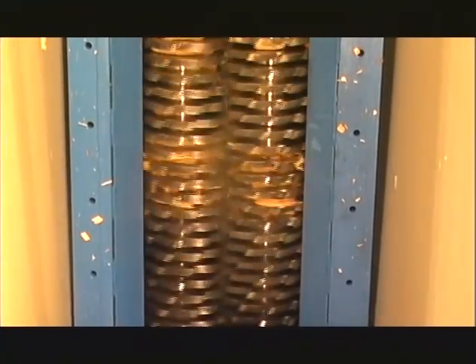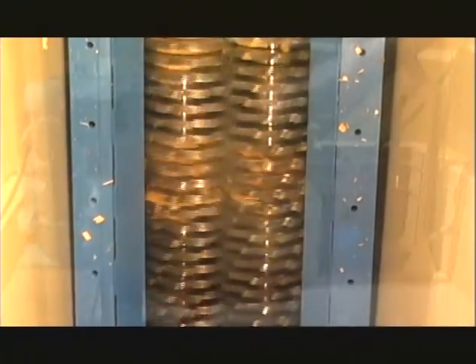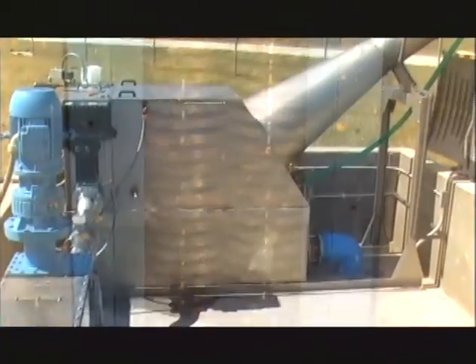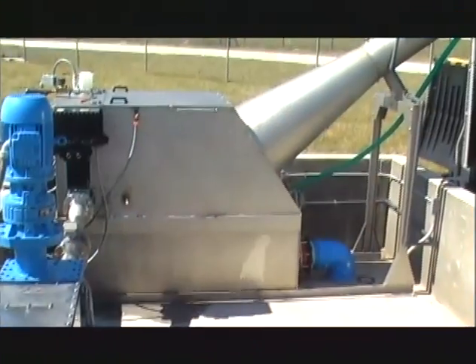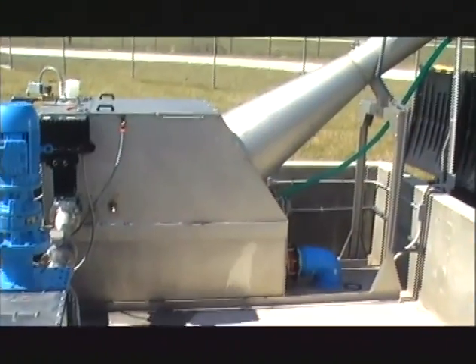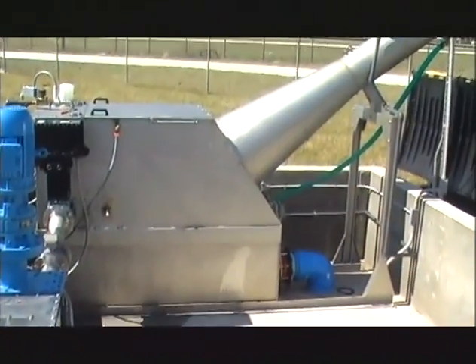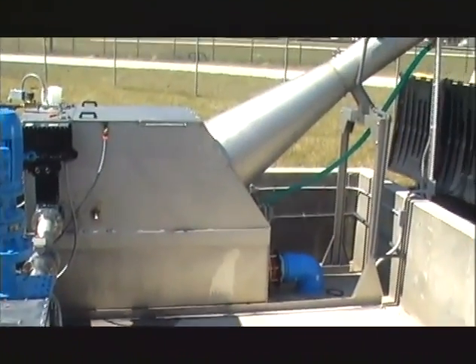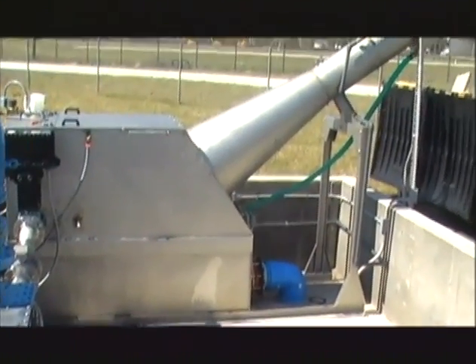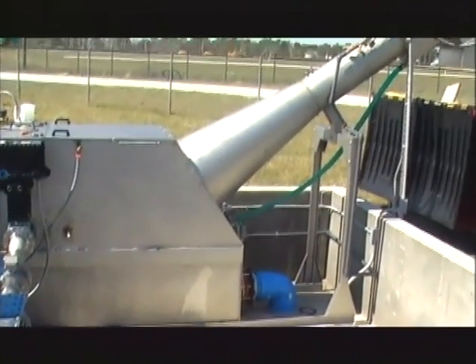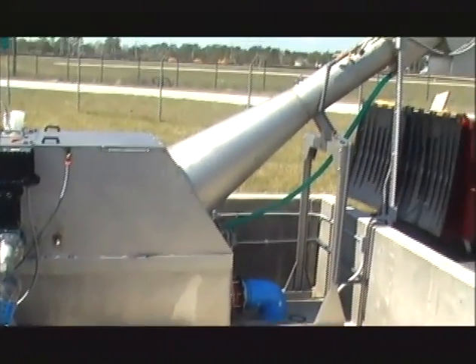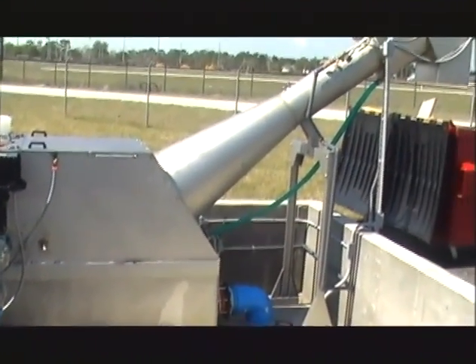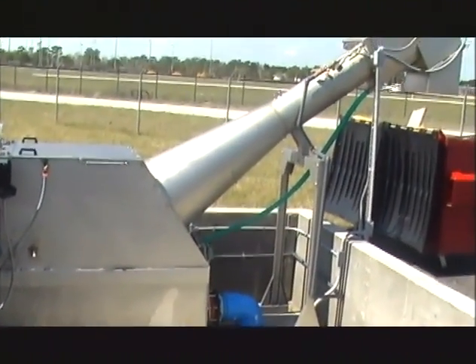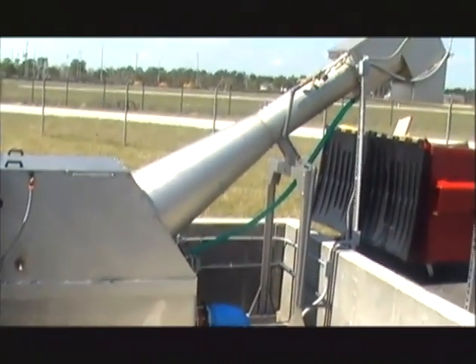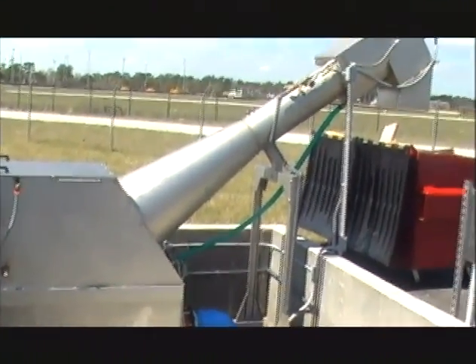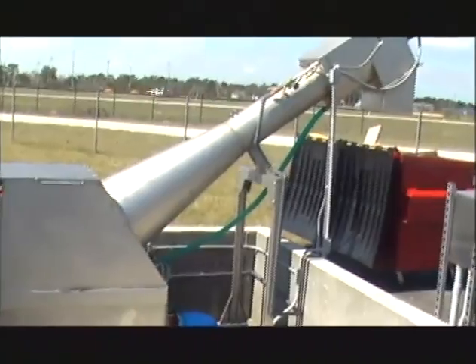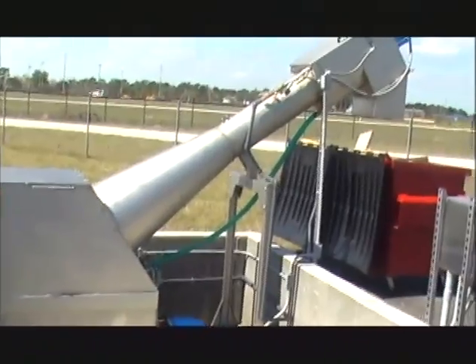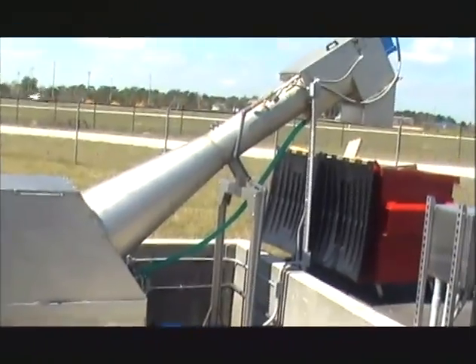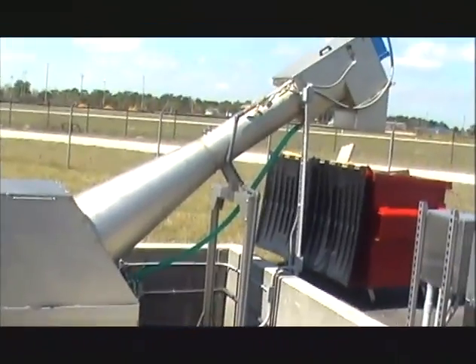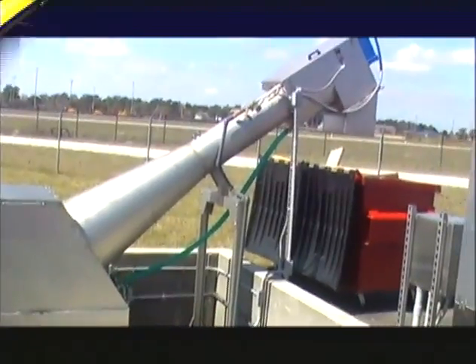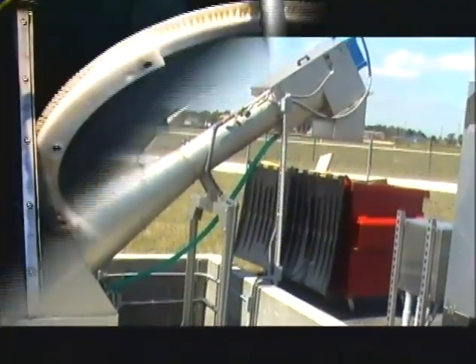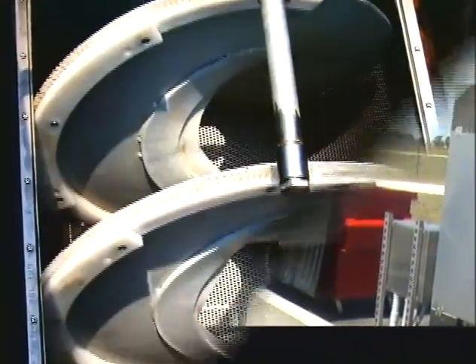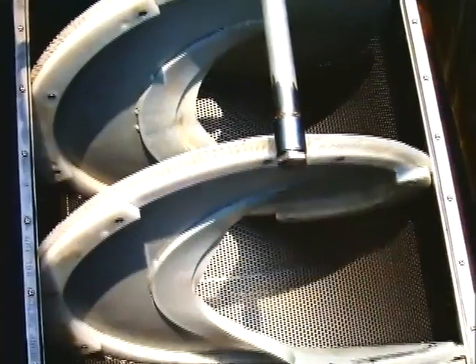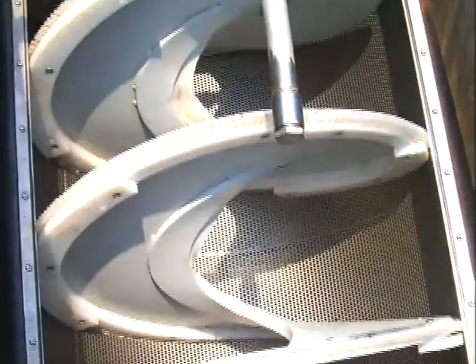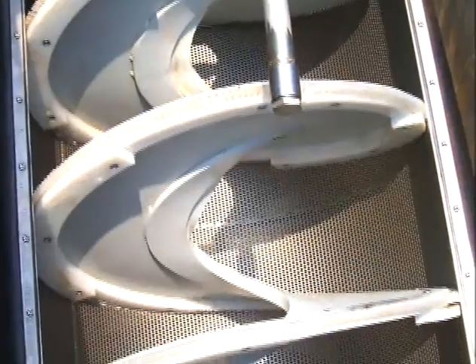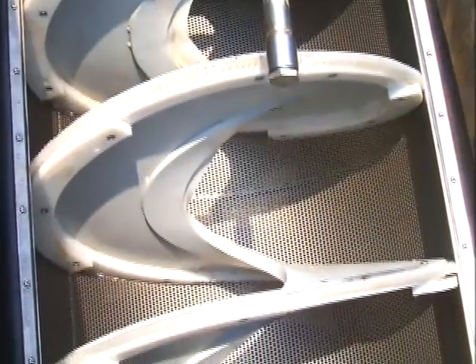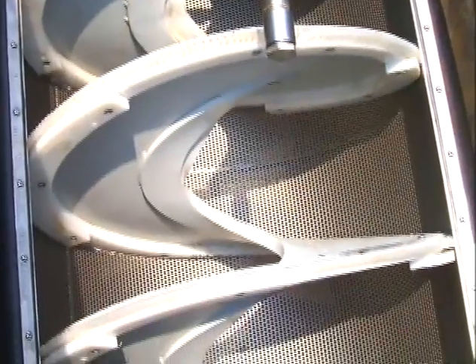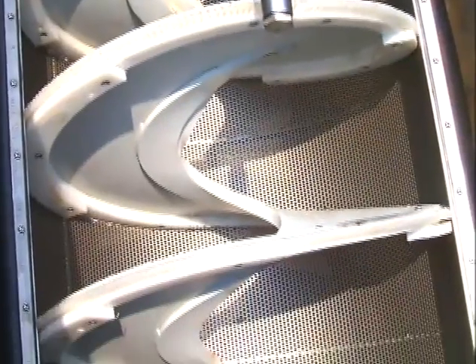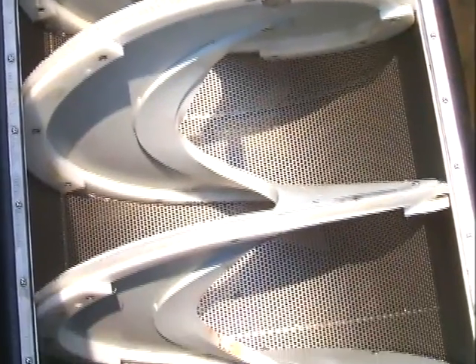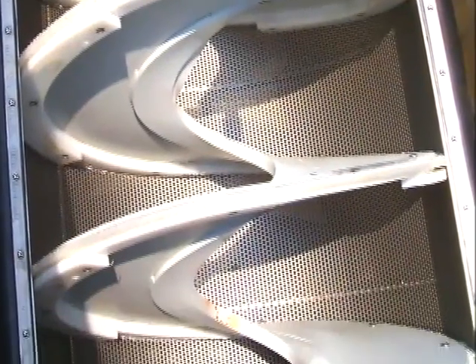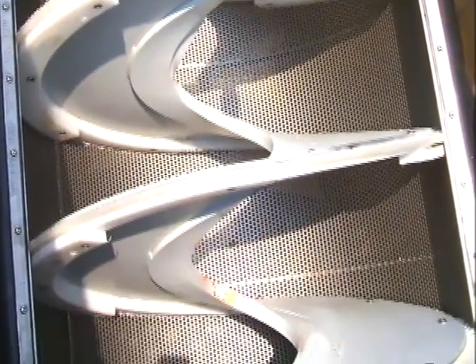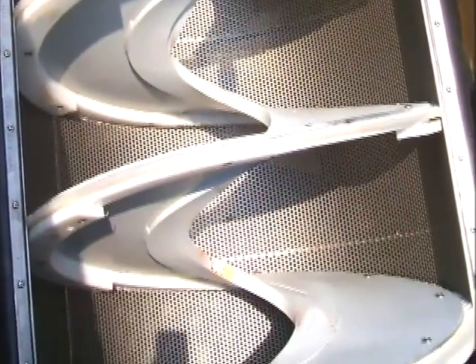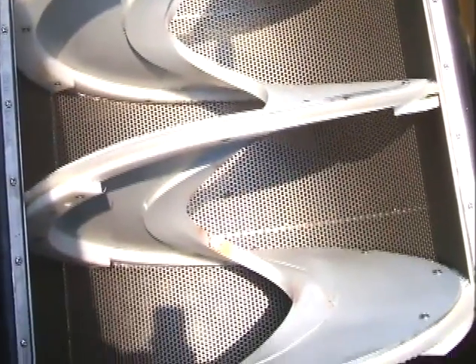Next, the flow enters the Spiralift SR's stainless steel tank where they are screened and washed by an oversized auger screen.